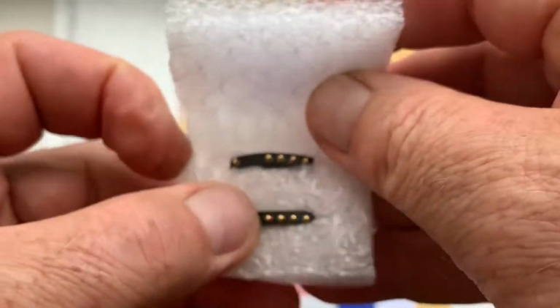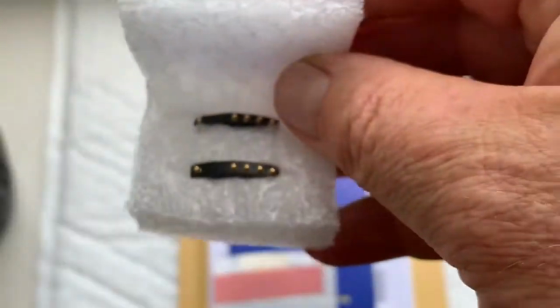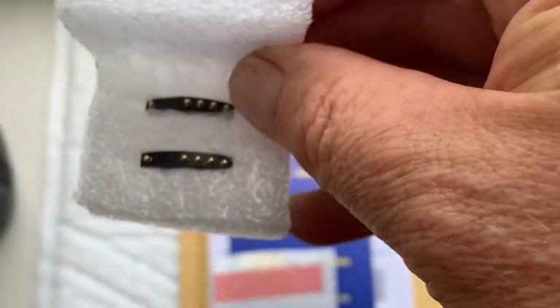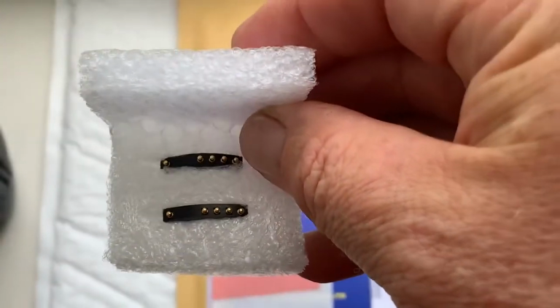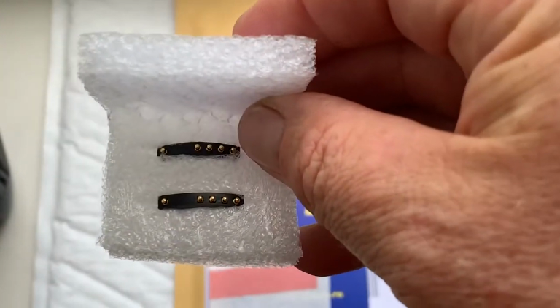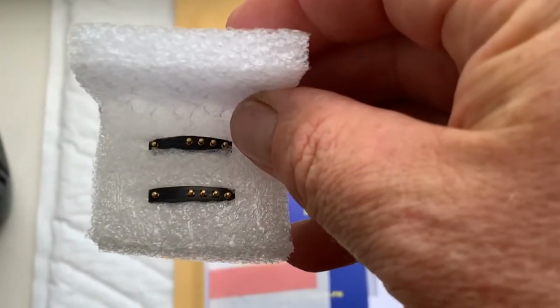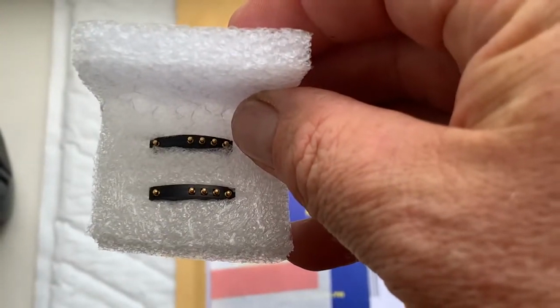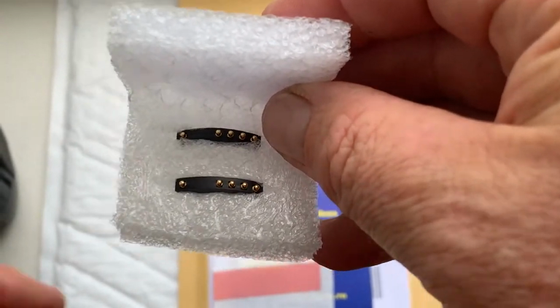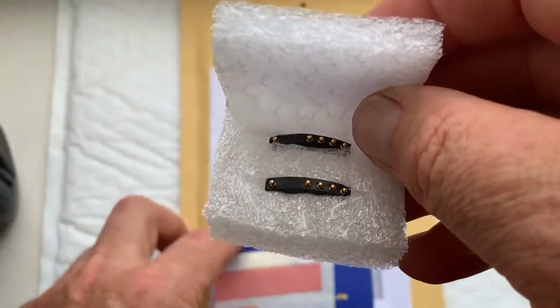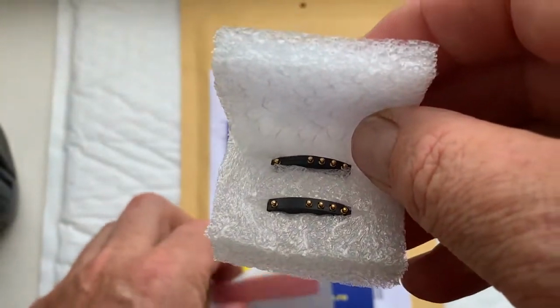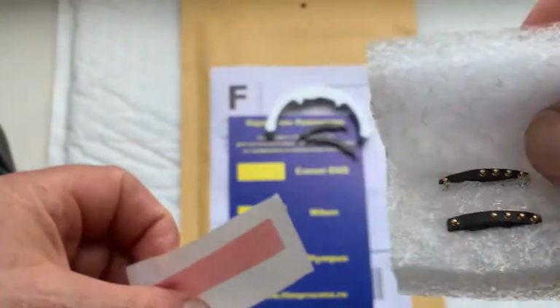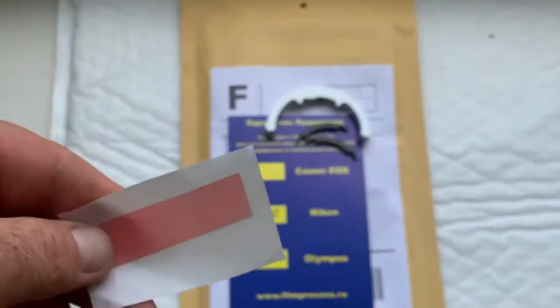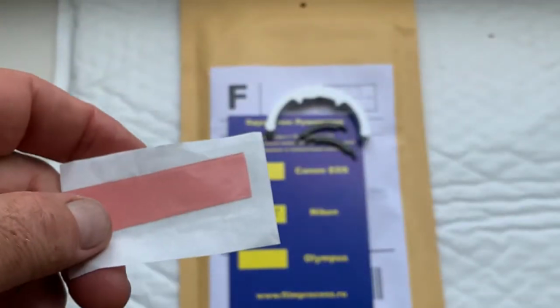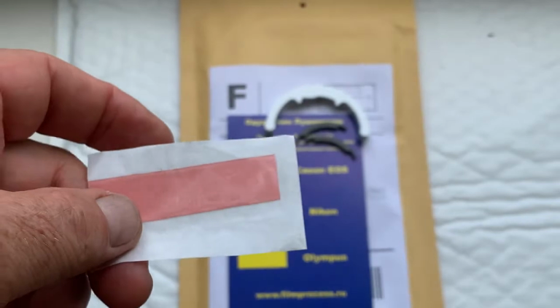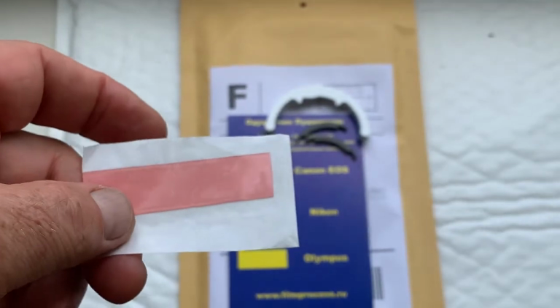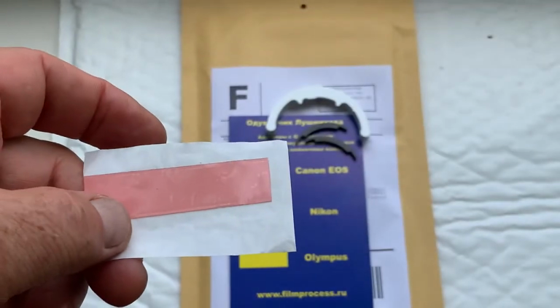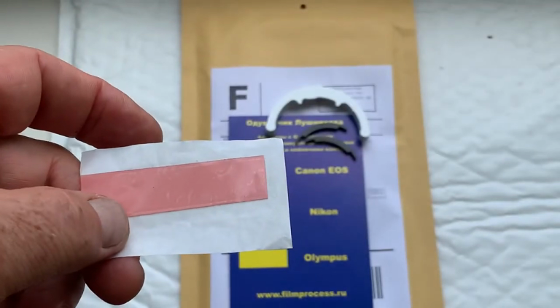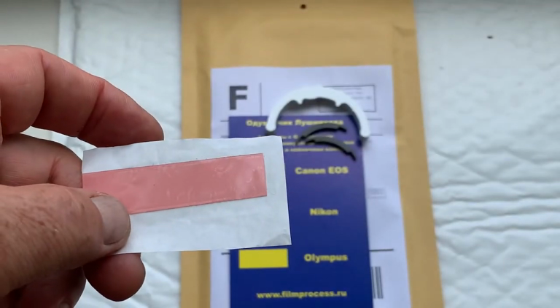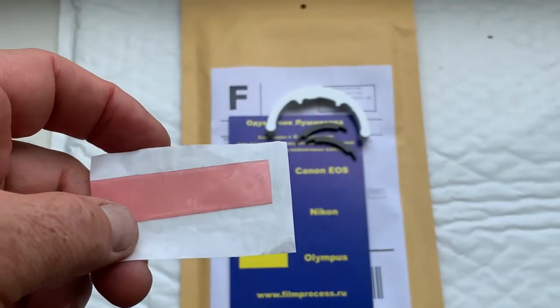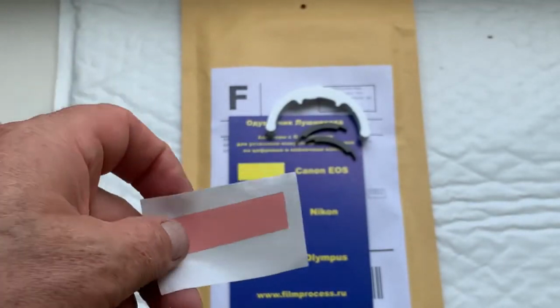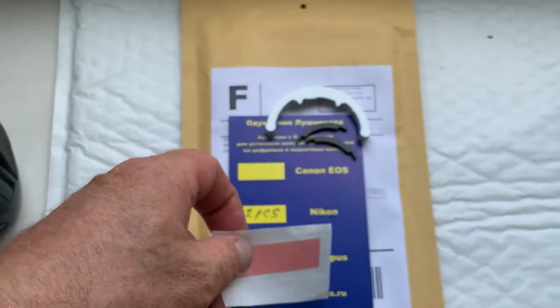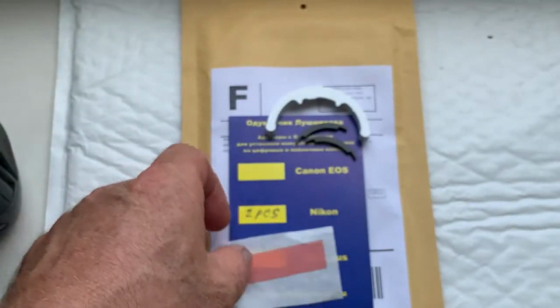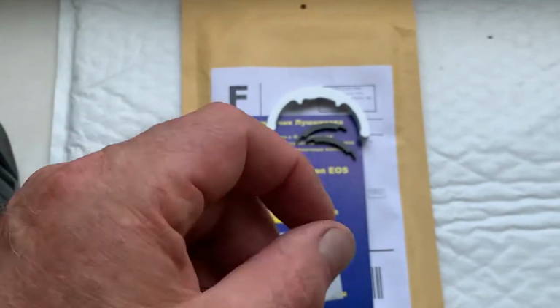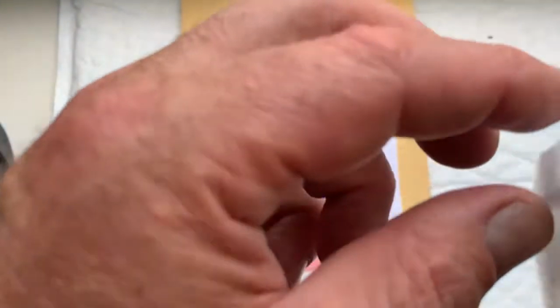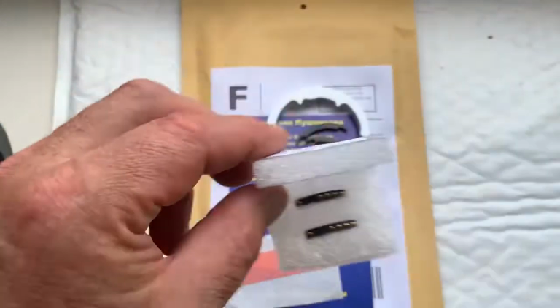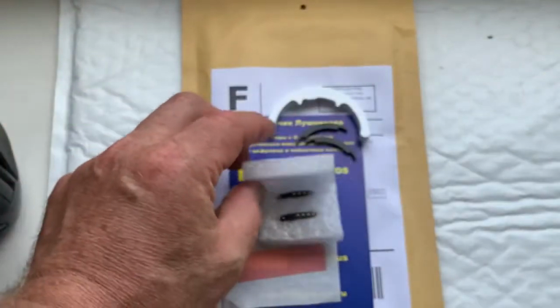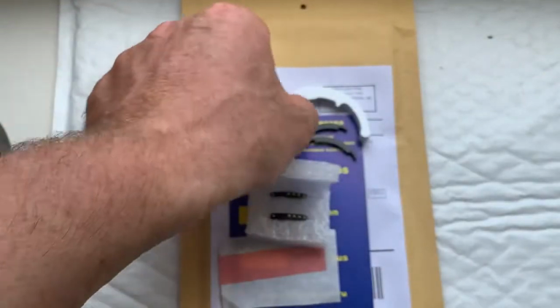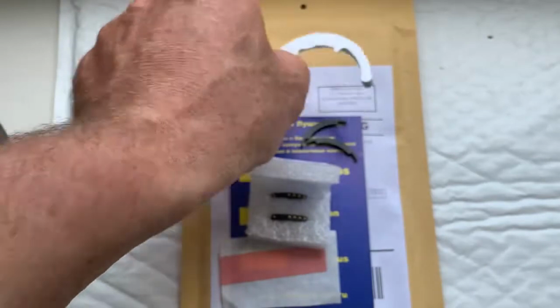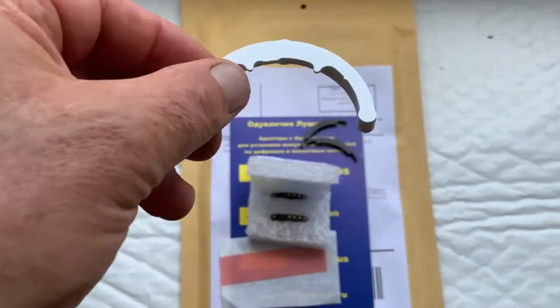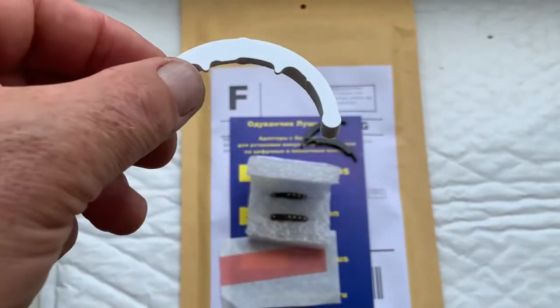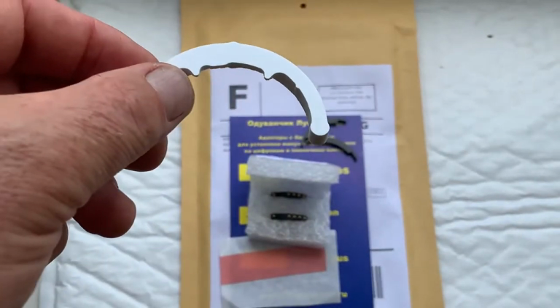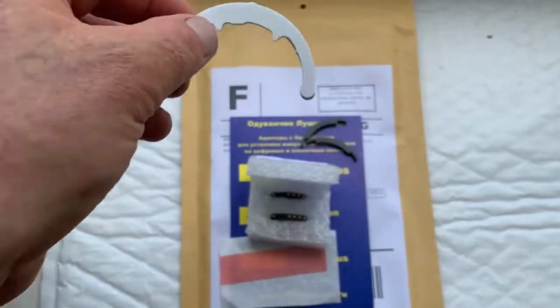Now I'll package your chip. A little piece of double-sided adhesive tape for initial installing the chip on your lens, and a precise caliber.